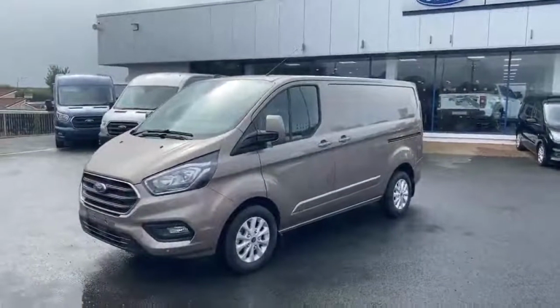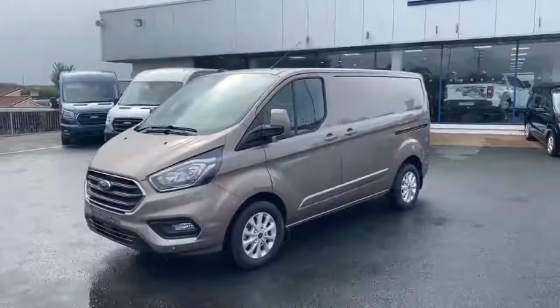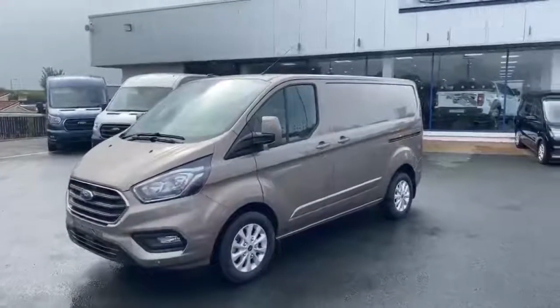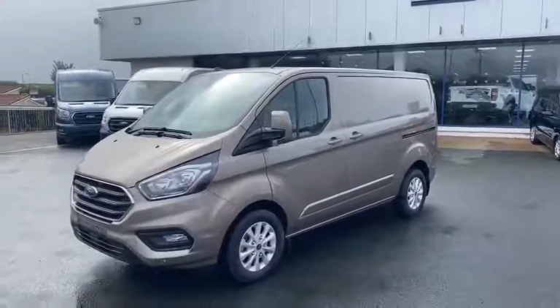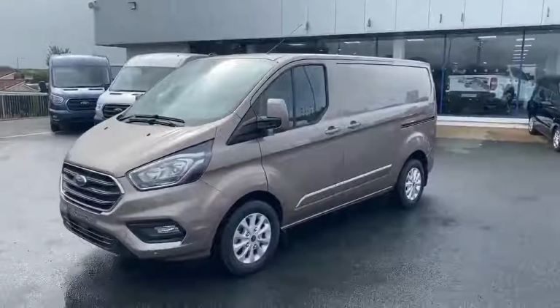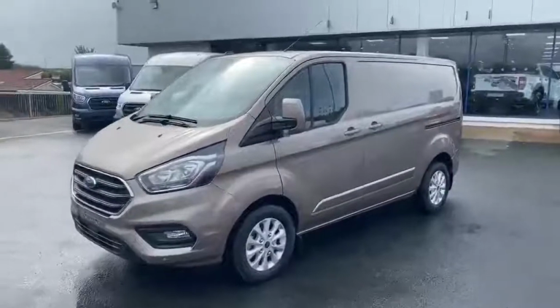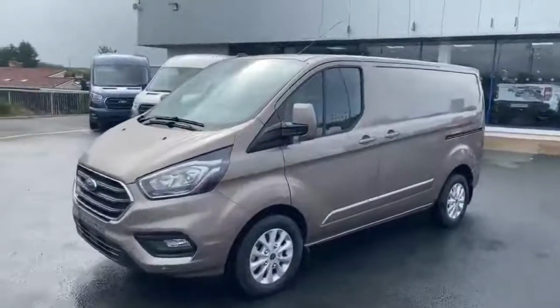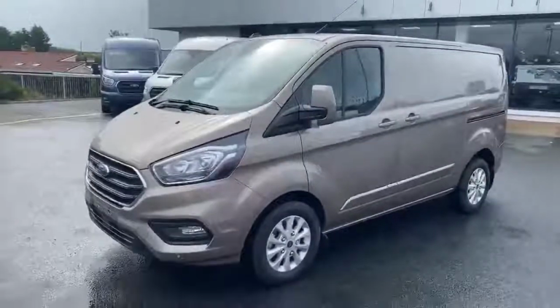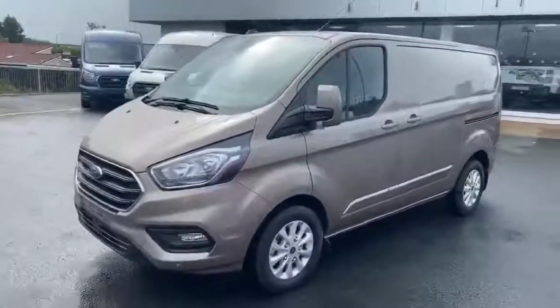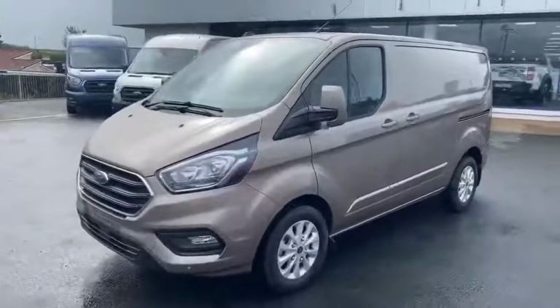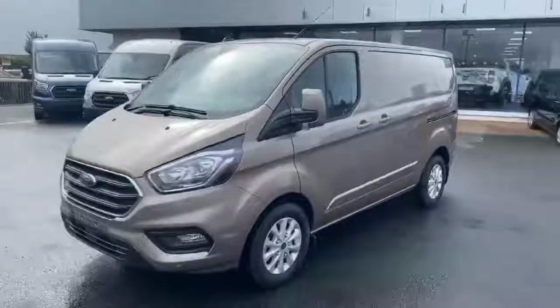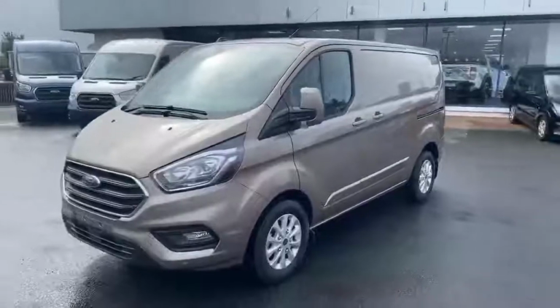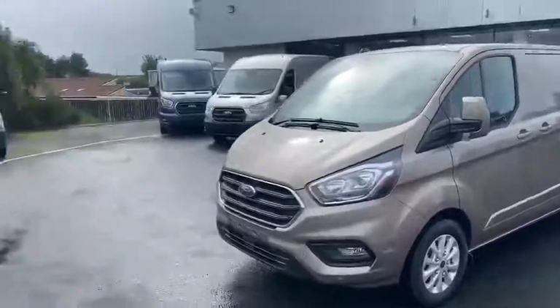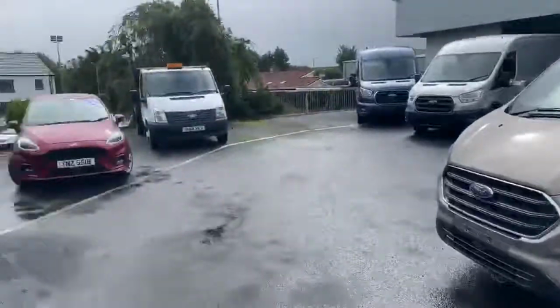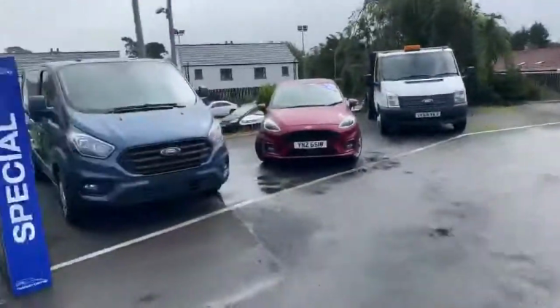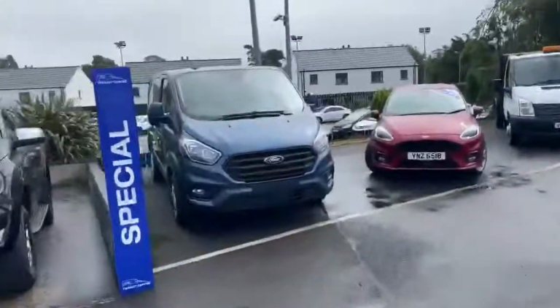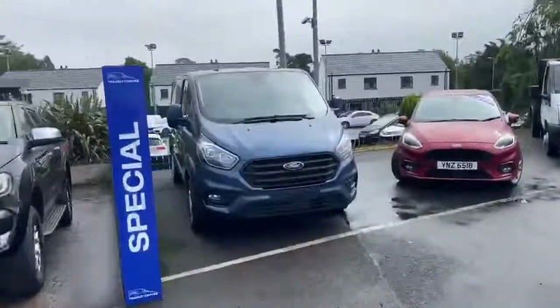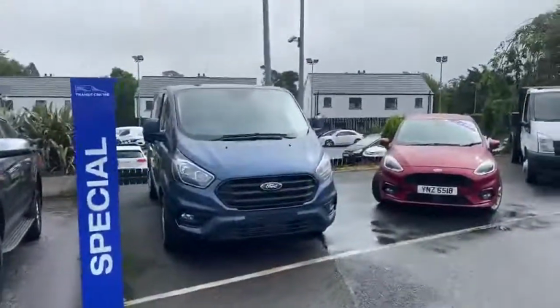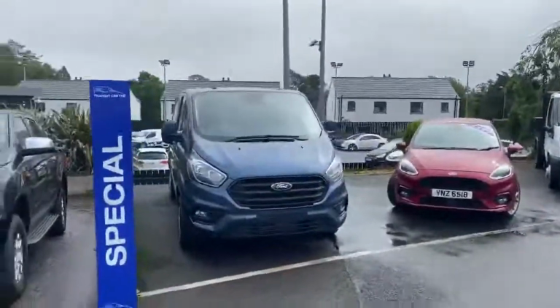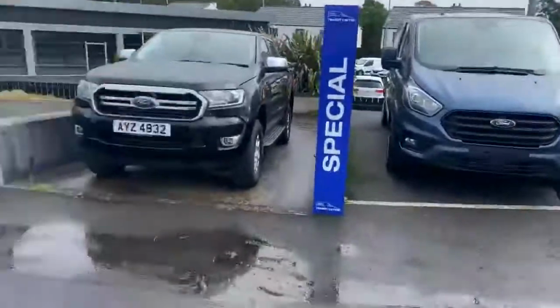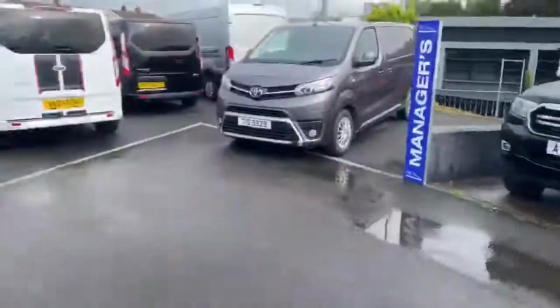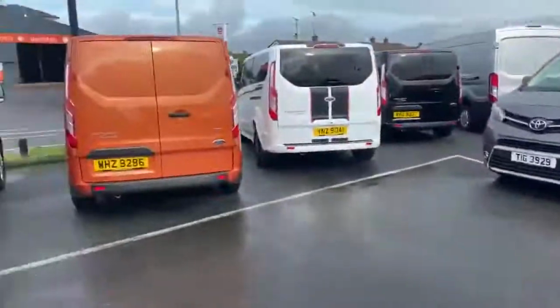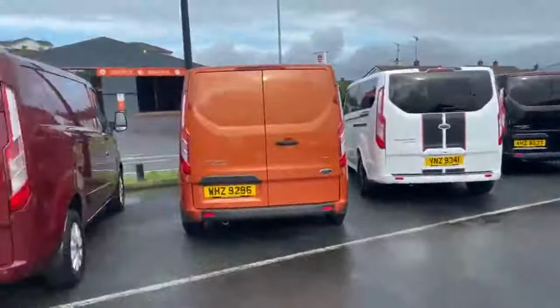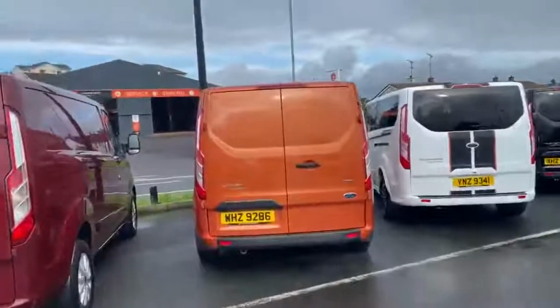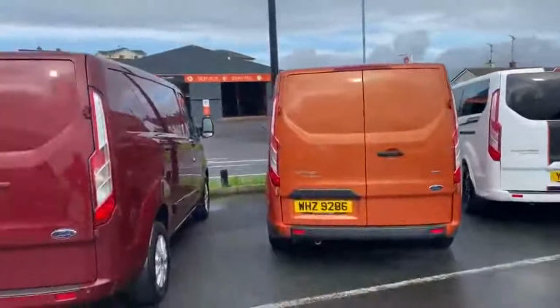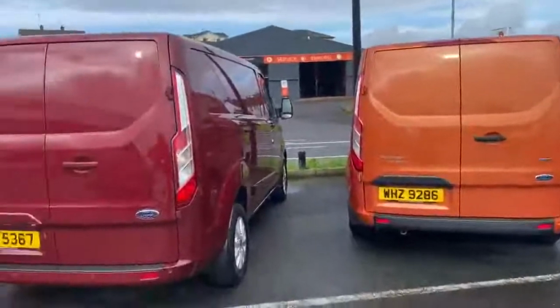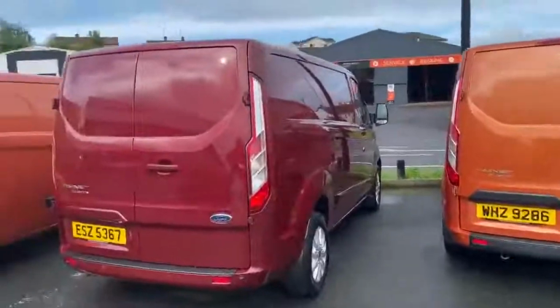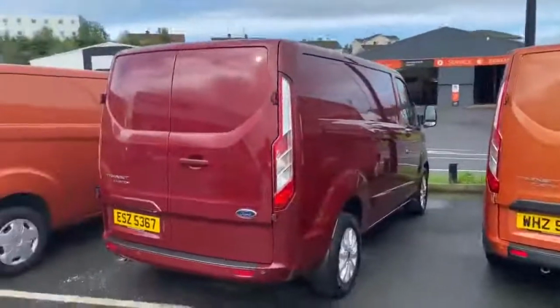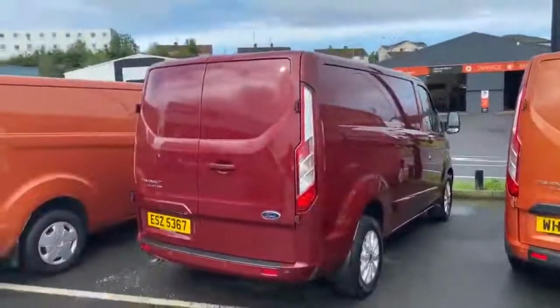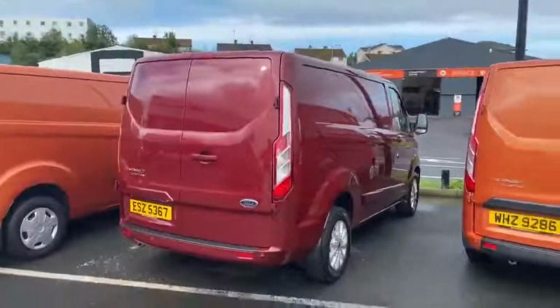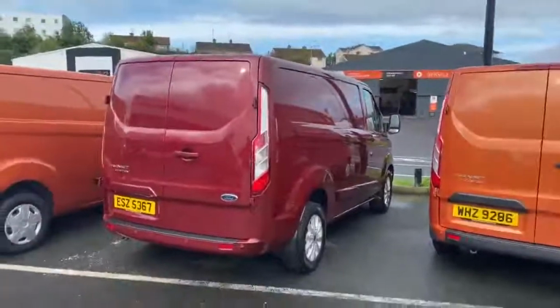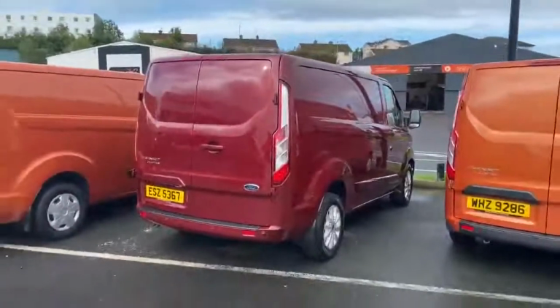You have a wide range of colours to choose from in the Transit Custom — from Diffuse Silver here in front of me, Chrome Blue, Orange Glow, Kapoor Red, and much much more.